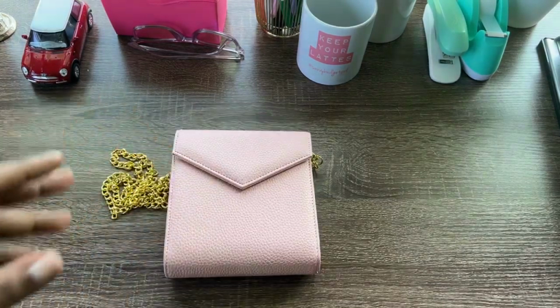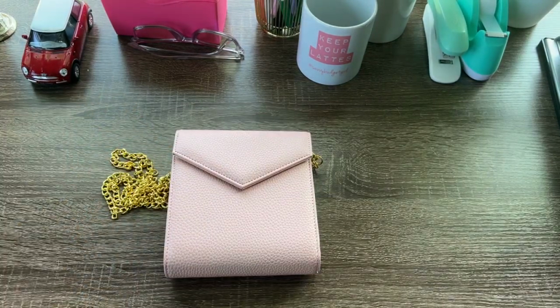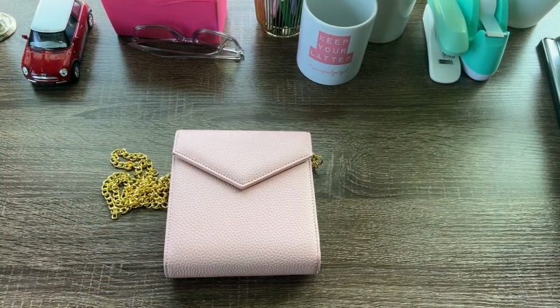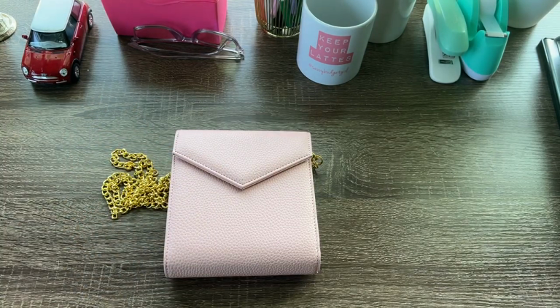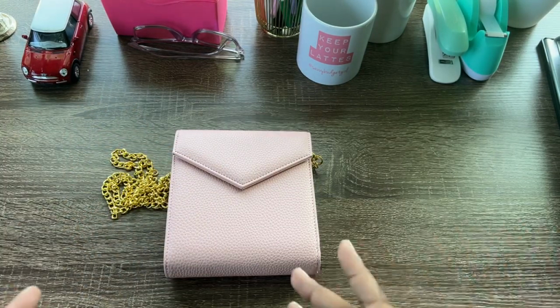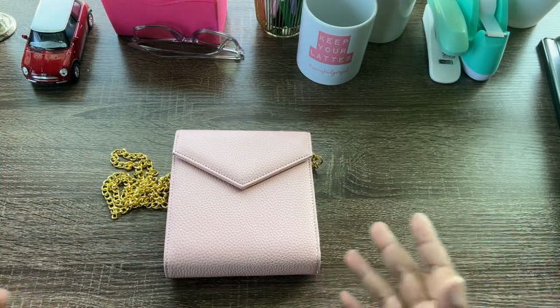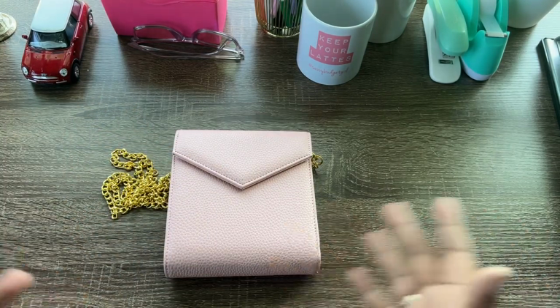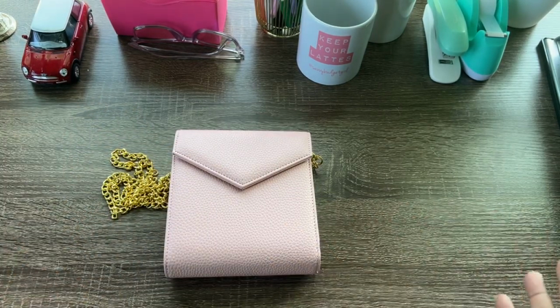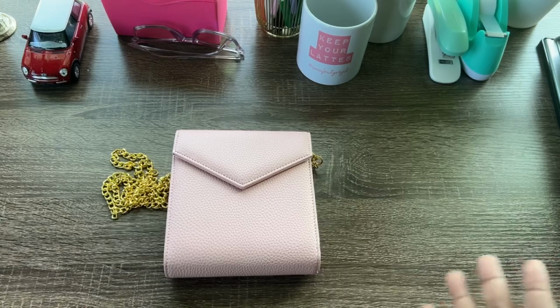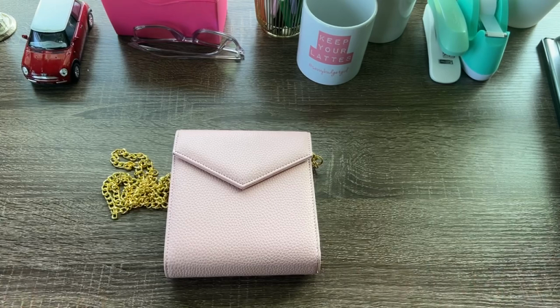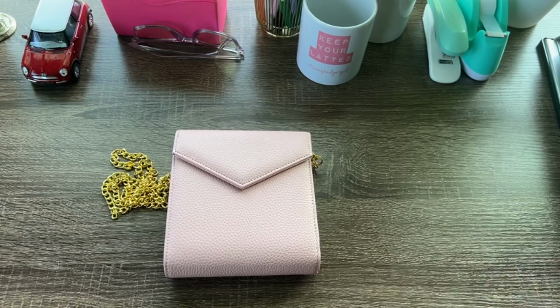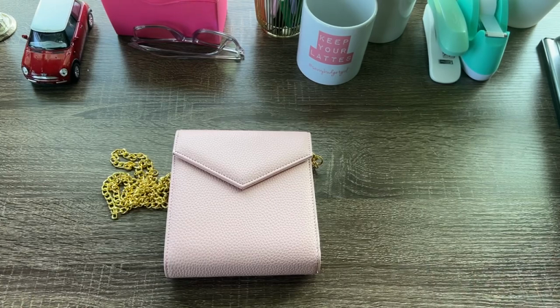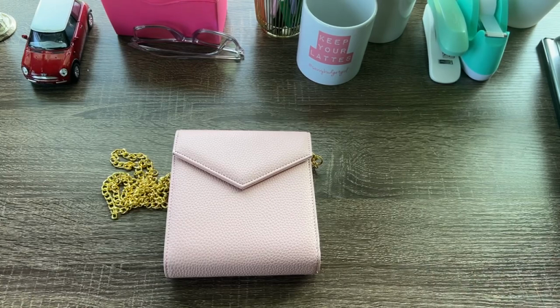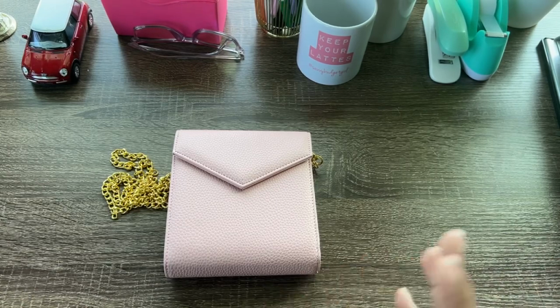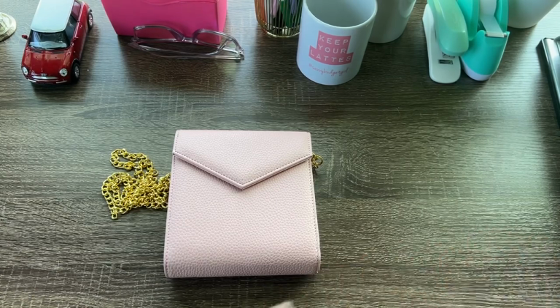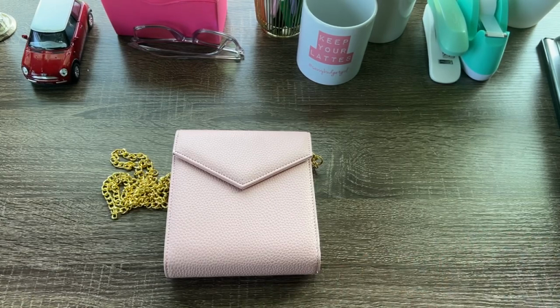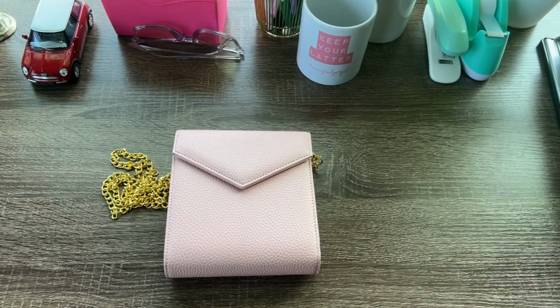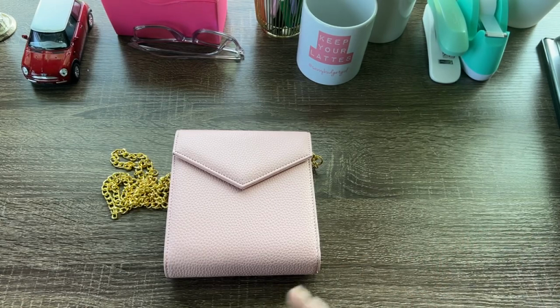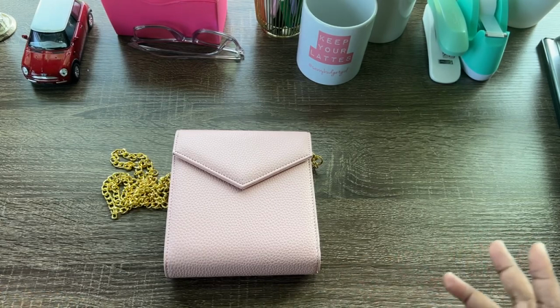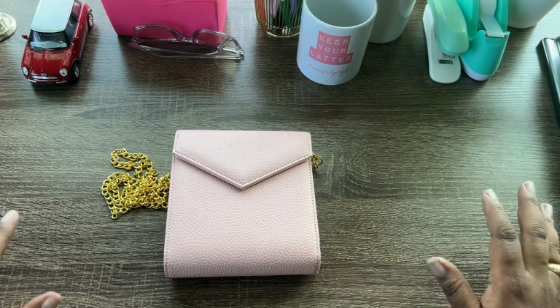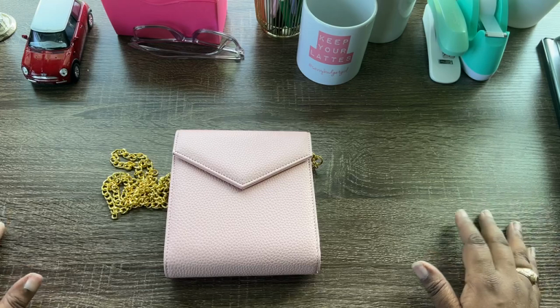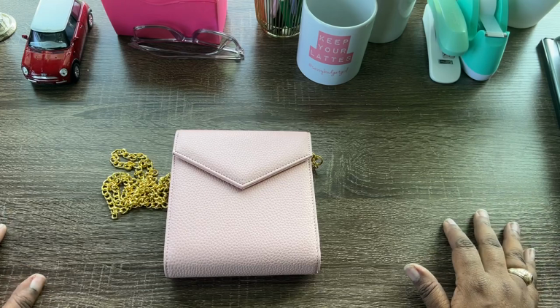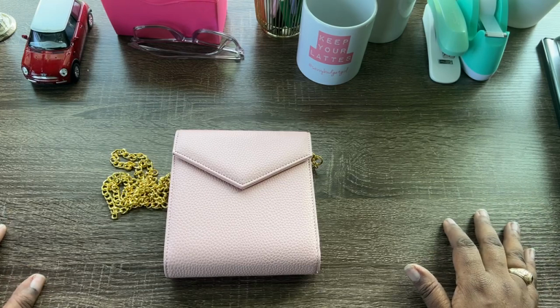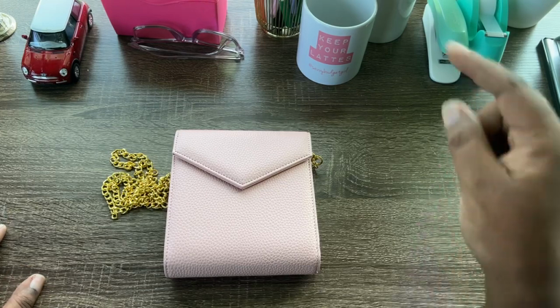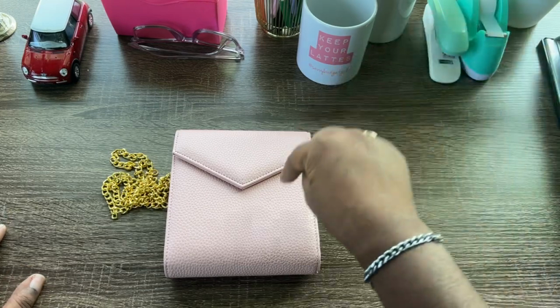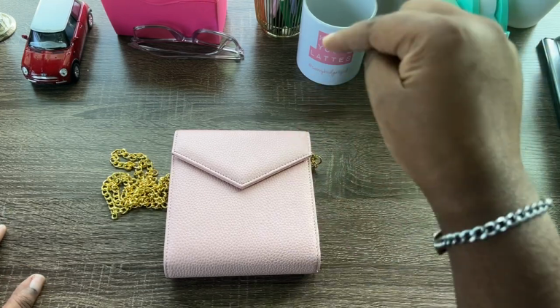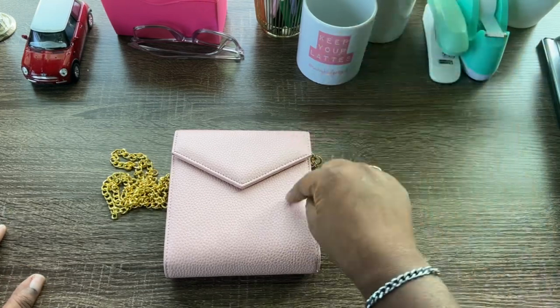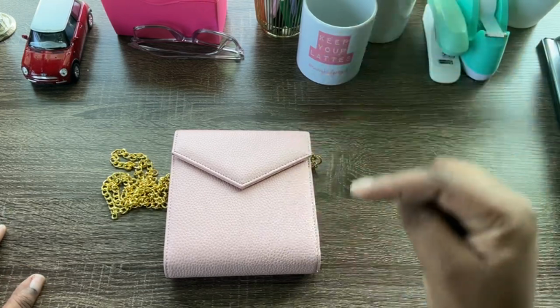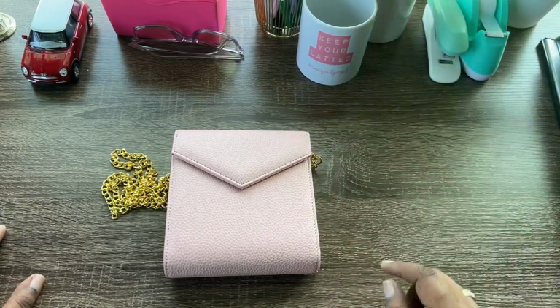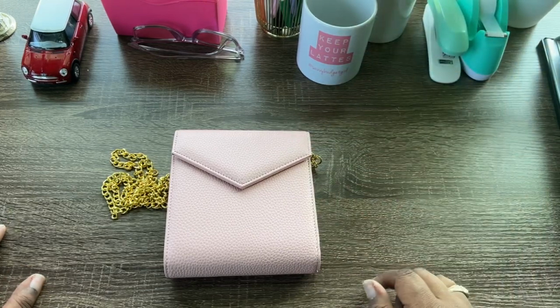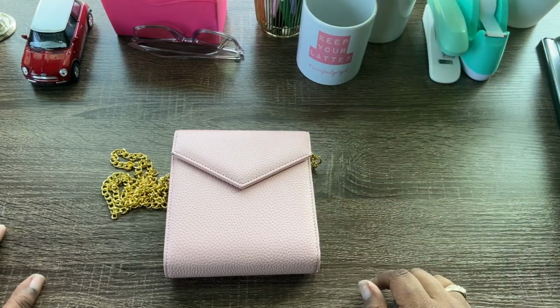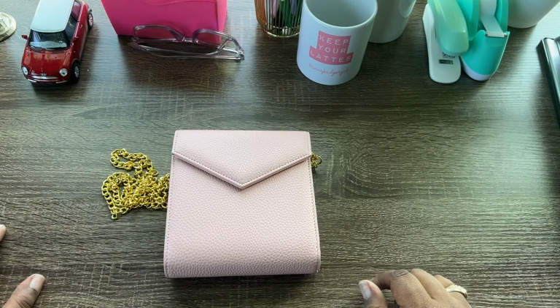Hello and welcome, or welcome back to the channel. My name is Wendy and I'm Savvy Budget Girl, and today we are reviewing a cash envelope wallet from Baddies and Budgets.